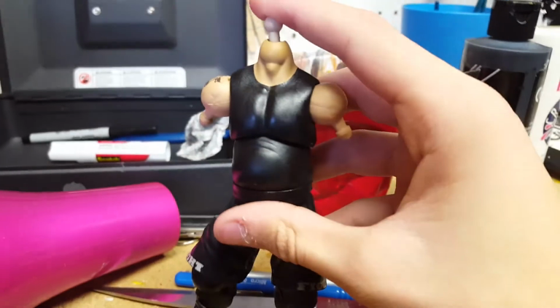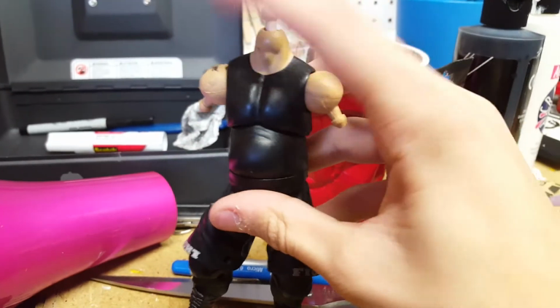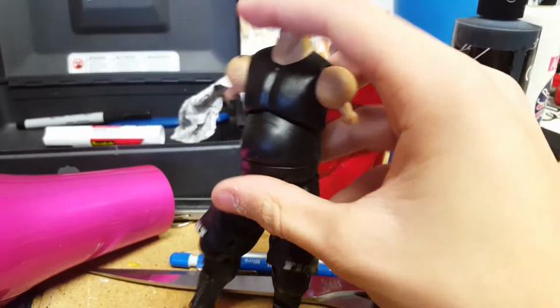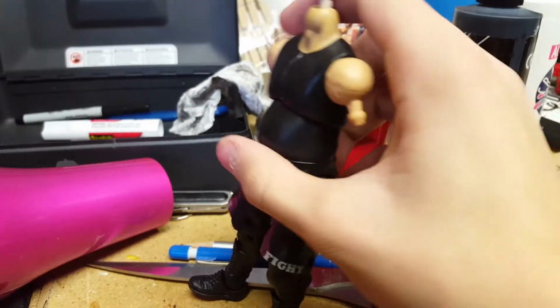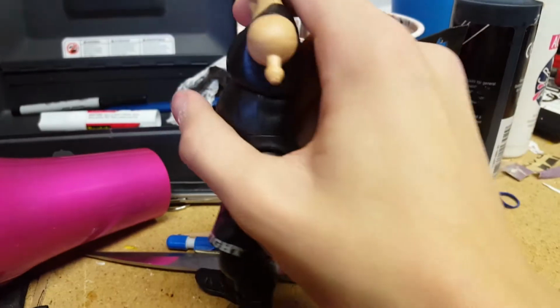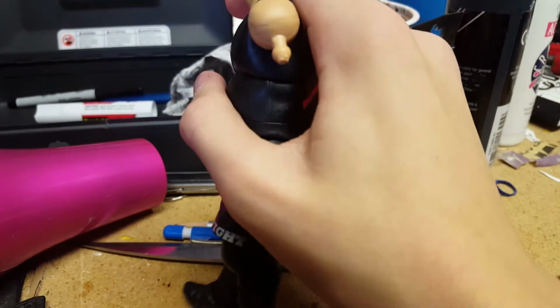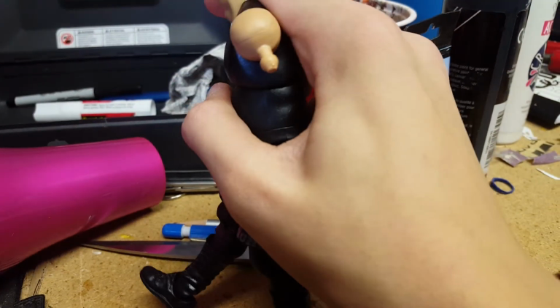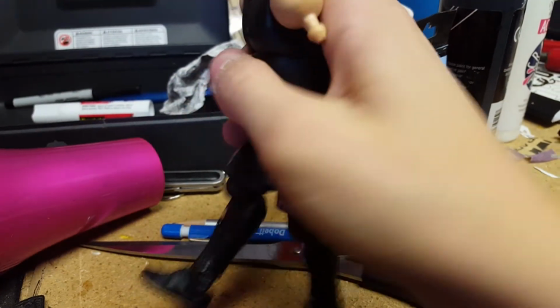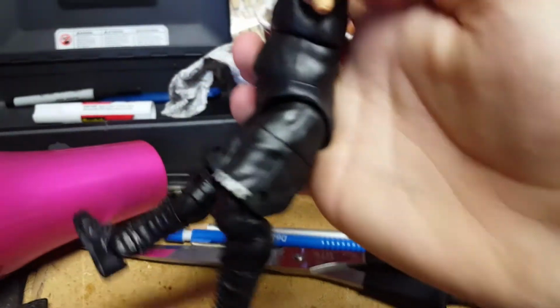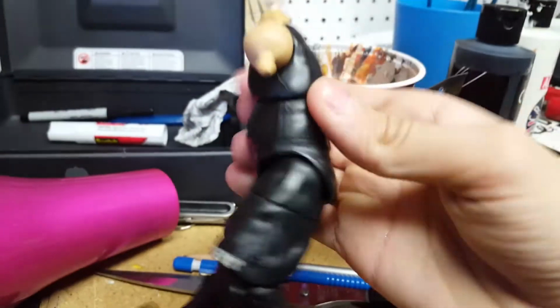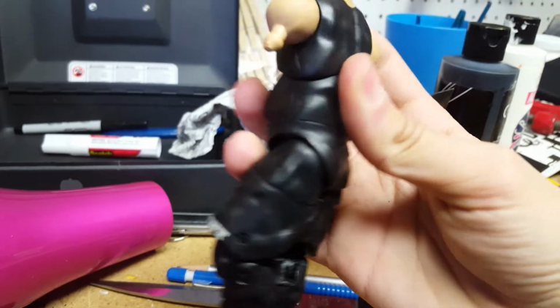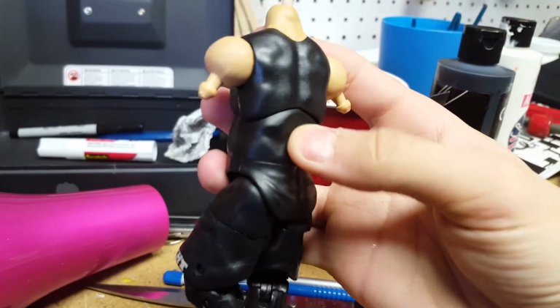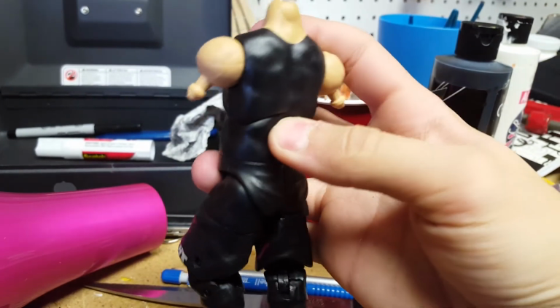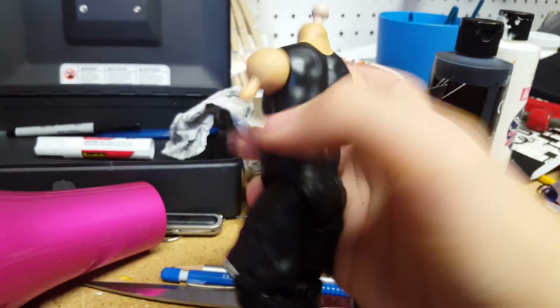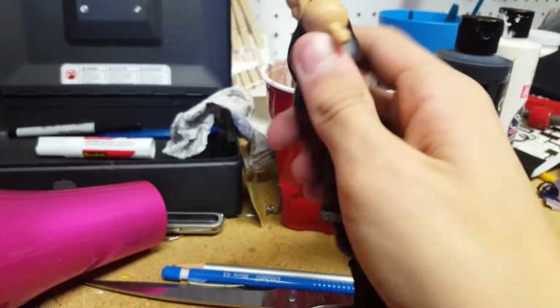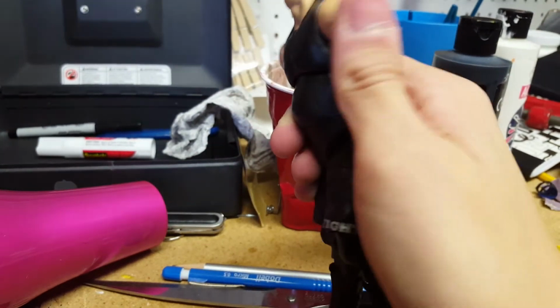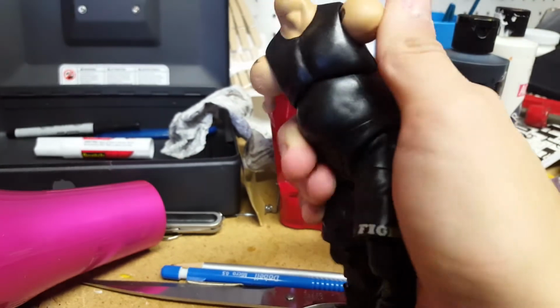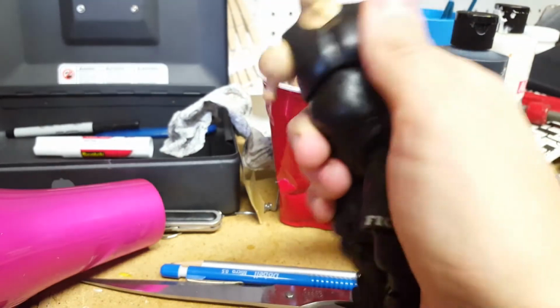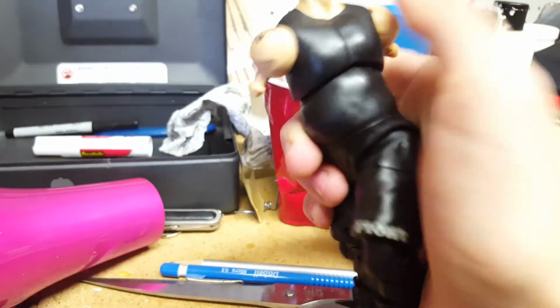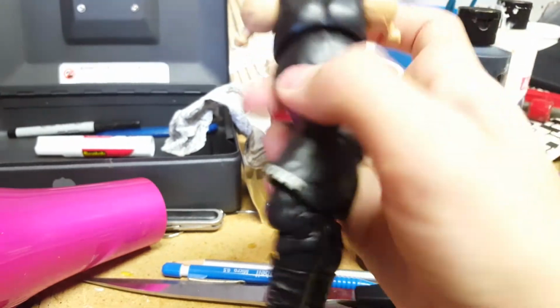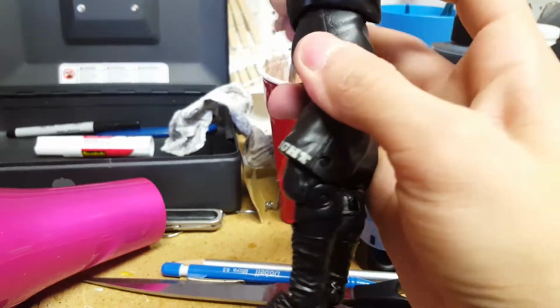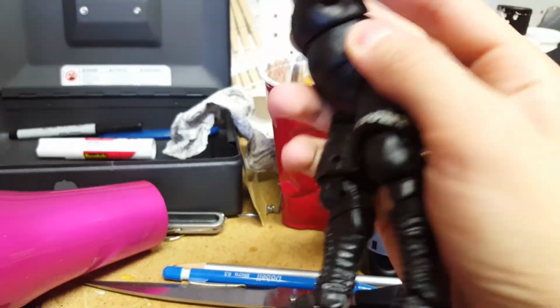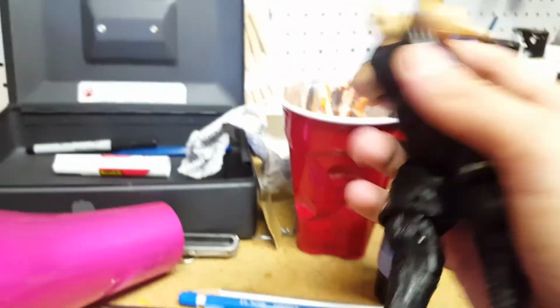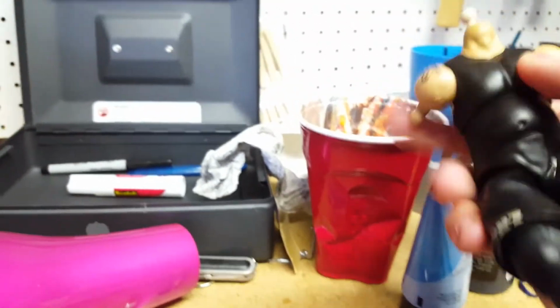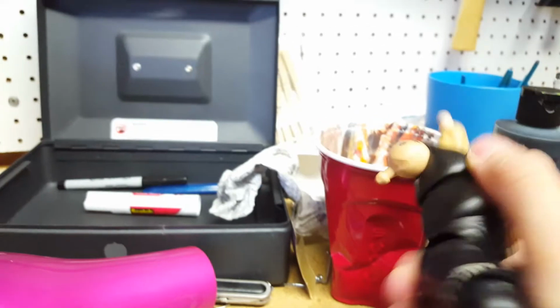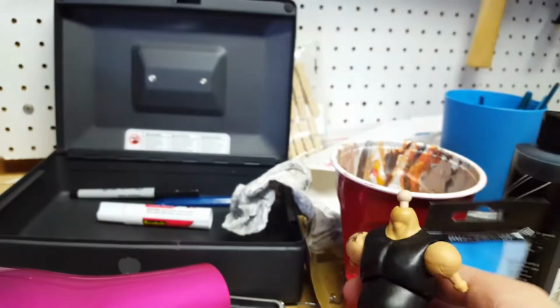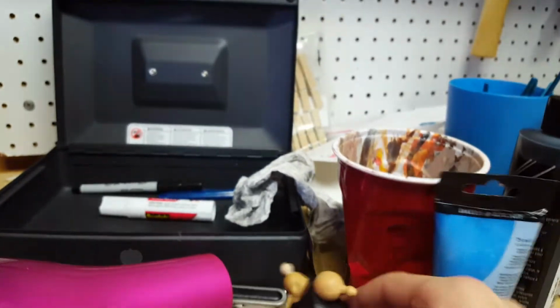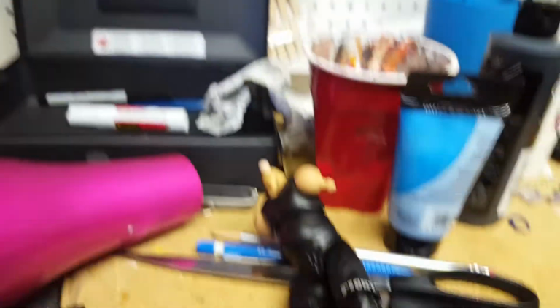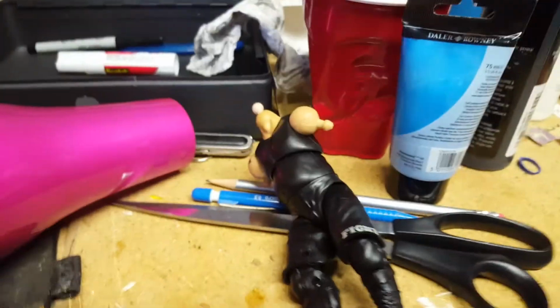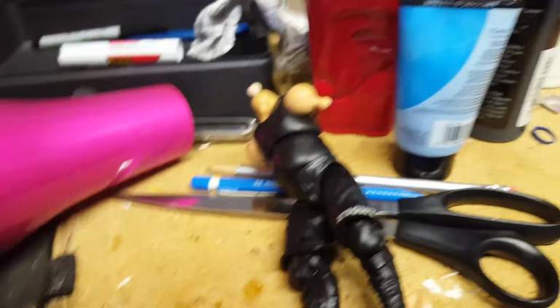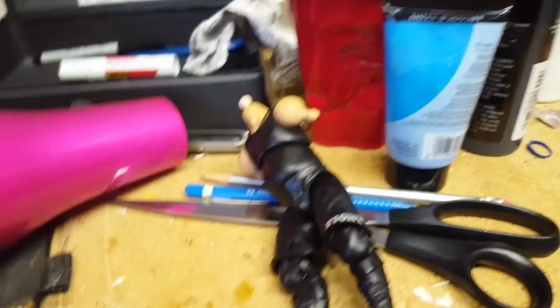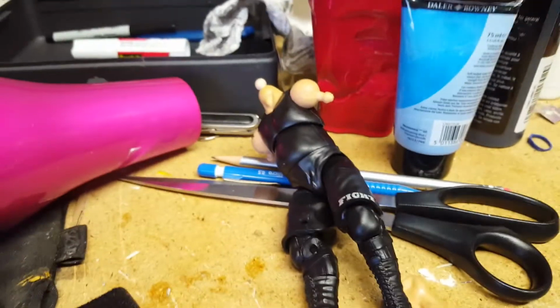Cause people complain about articulation, and he has pretty decent articulation. Honestly, I wish they'd do this more with Mattel figures. Let me actually get a tripod.